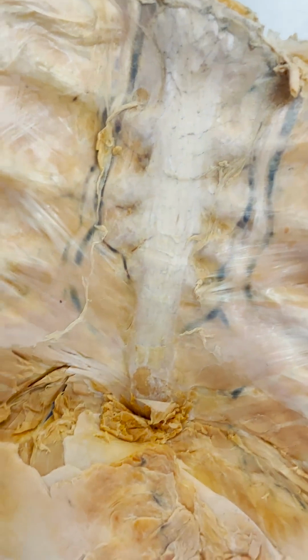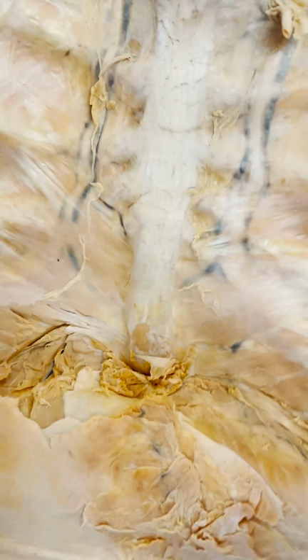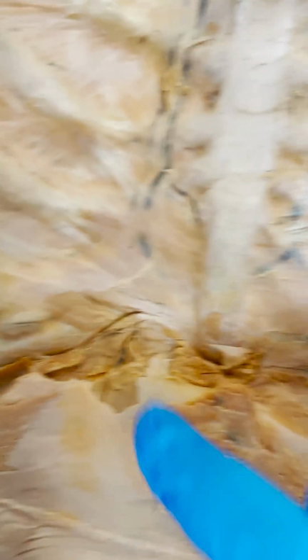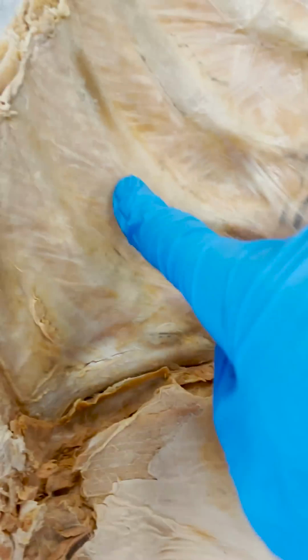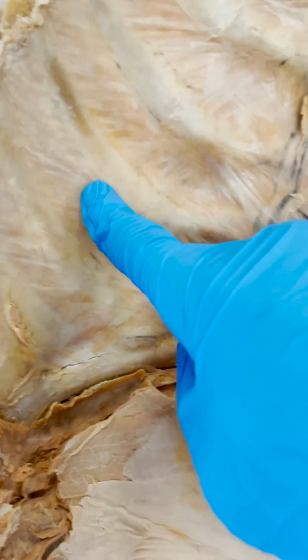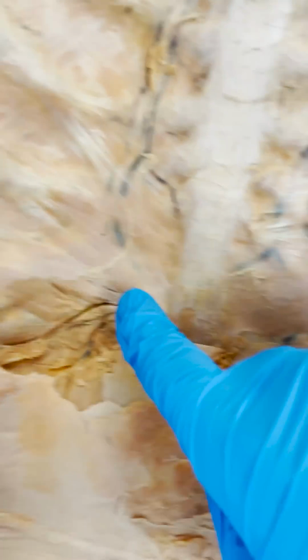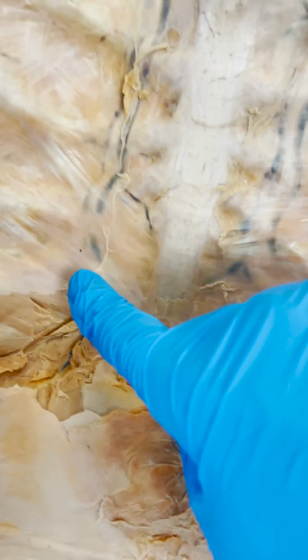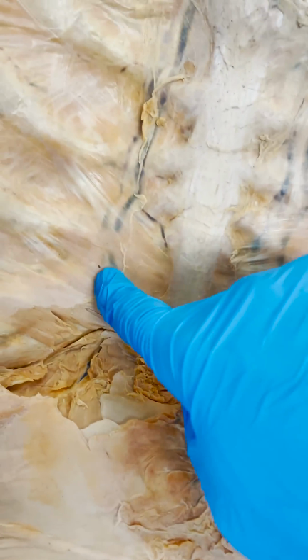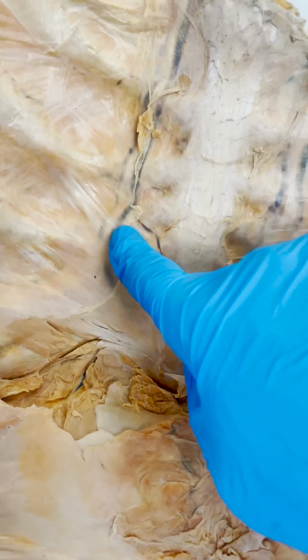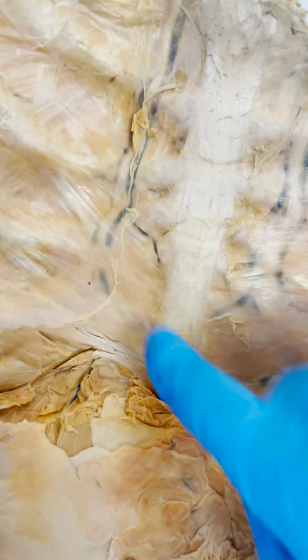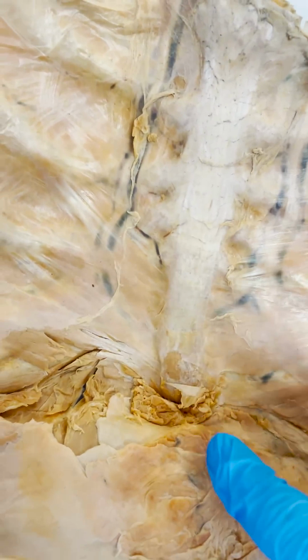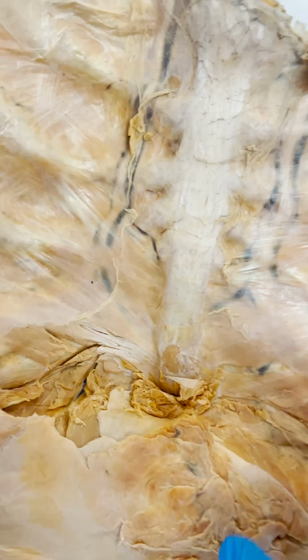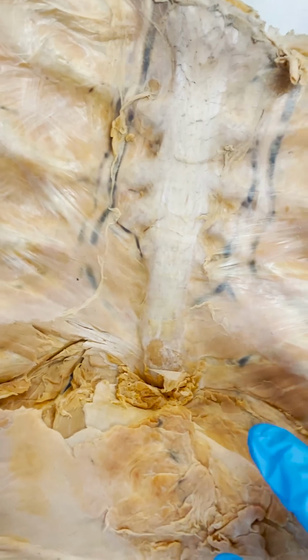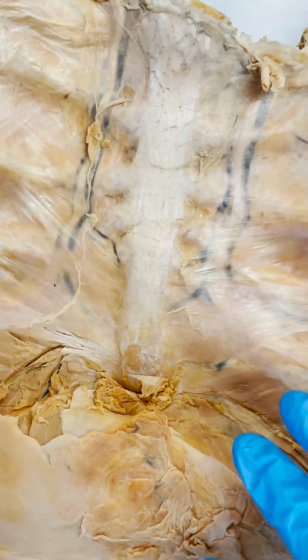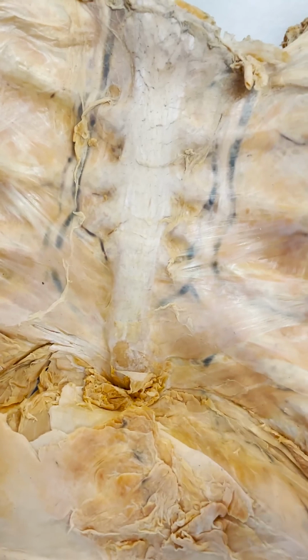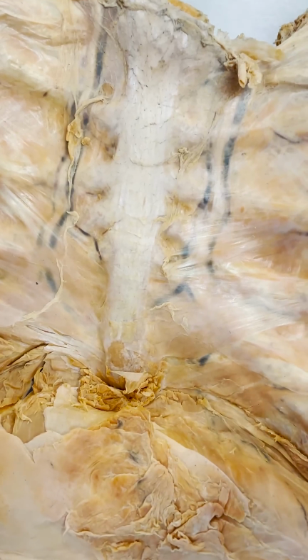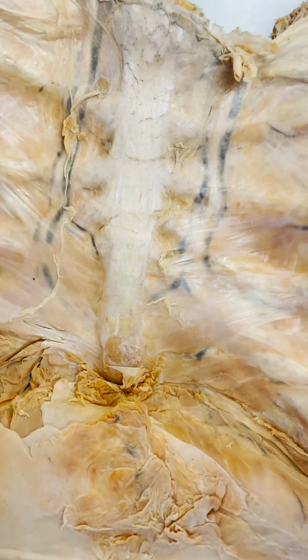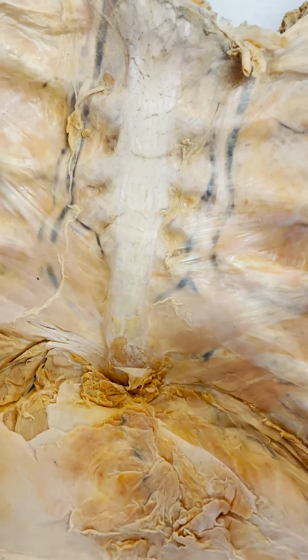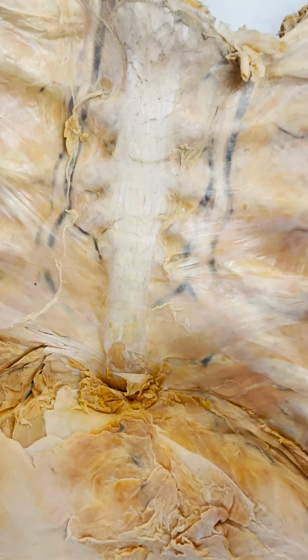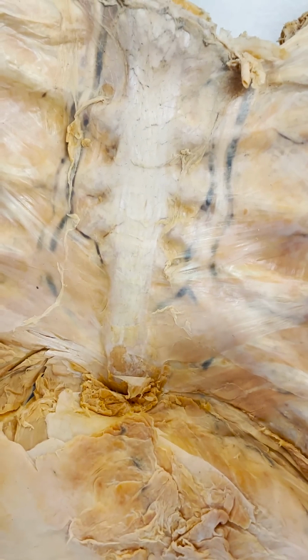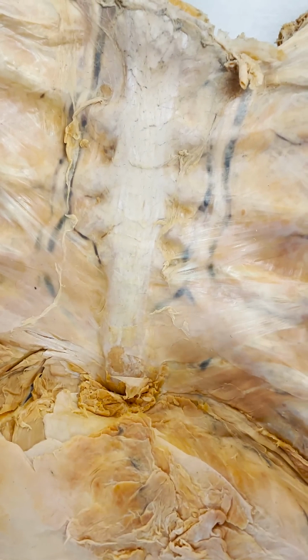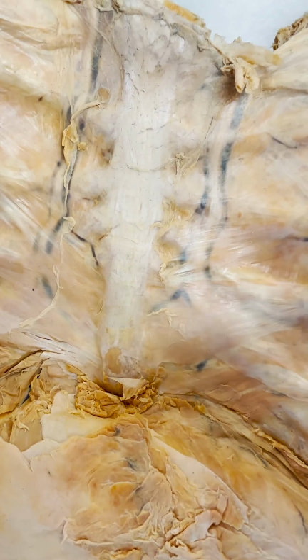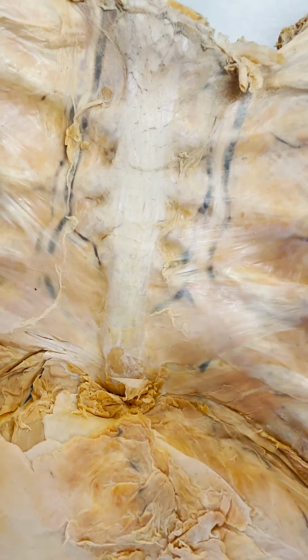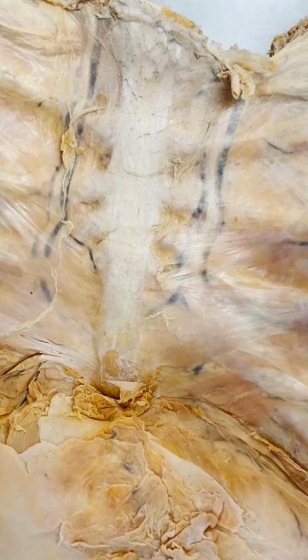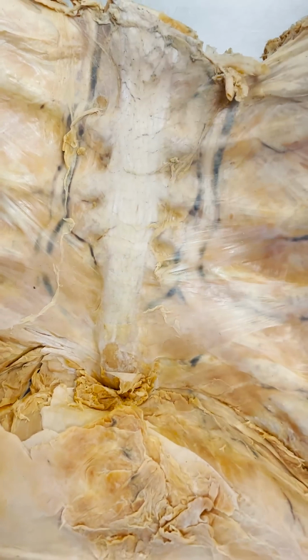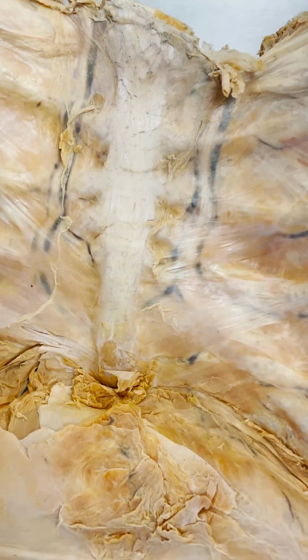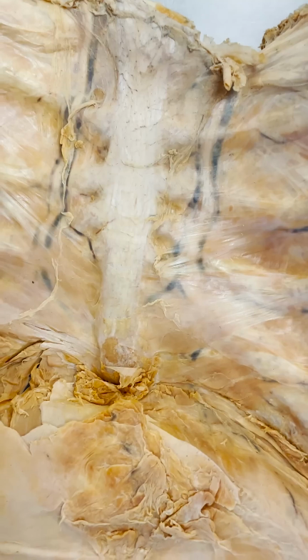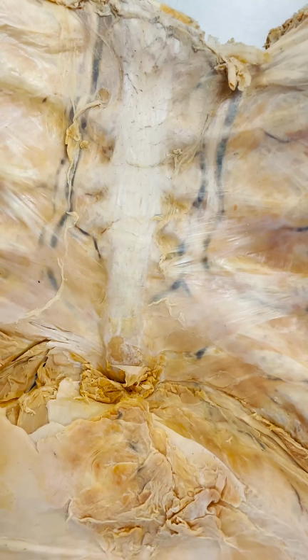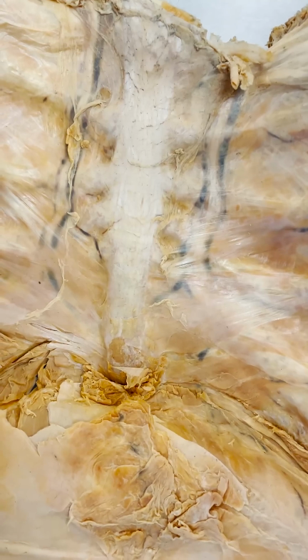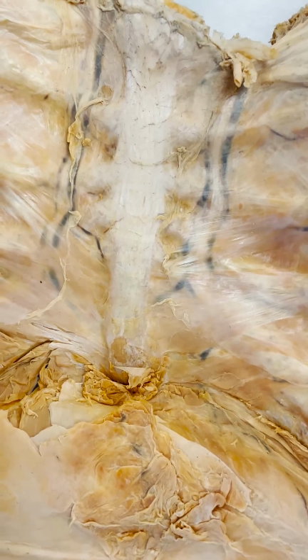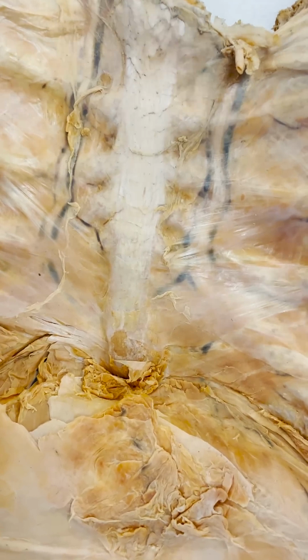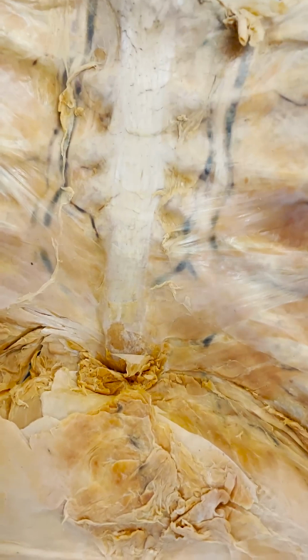Now like the intercostals, these transversus thoracis muscles get involved in moving the ribs during forced breathing. When you take a deep breath, your ribs elevate upward and outward, and then when you breathe out forcefully, they come back down.